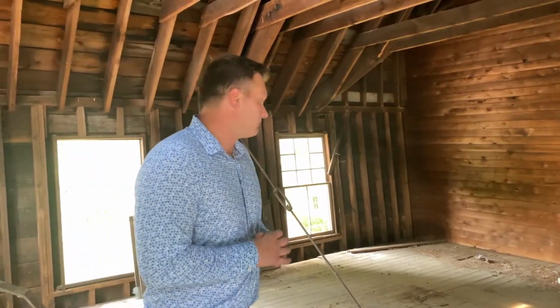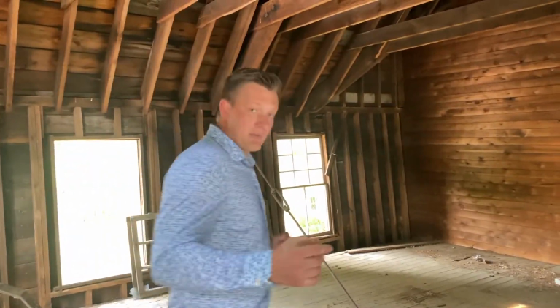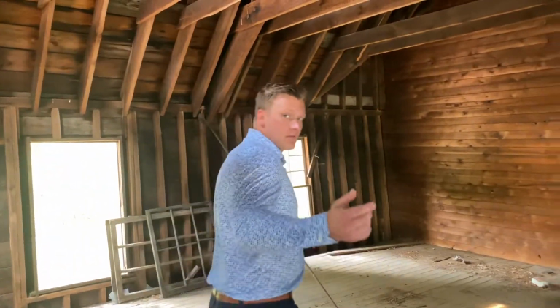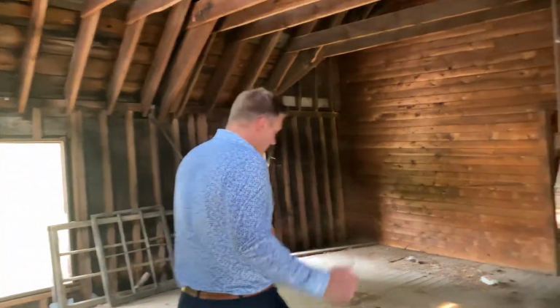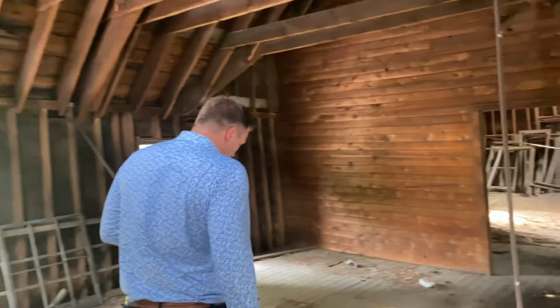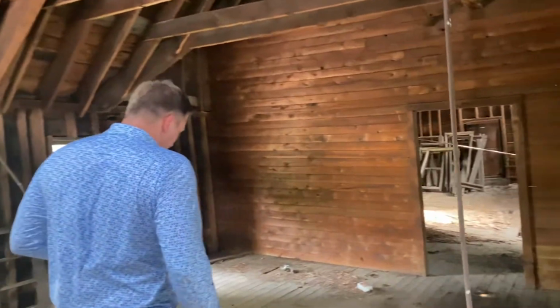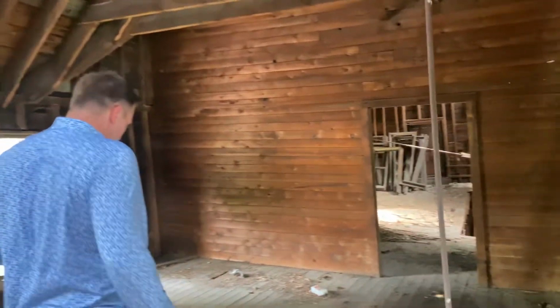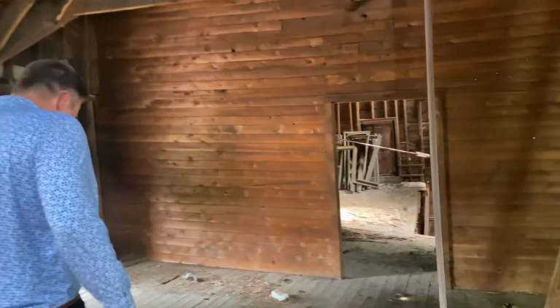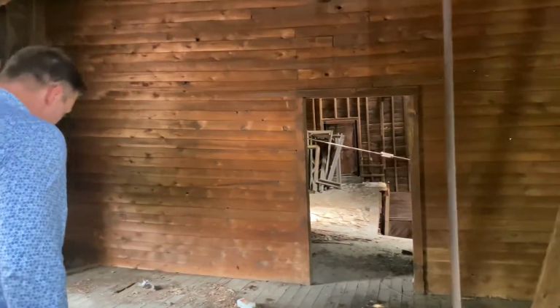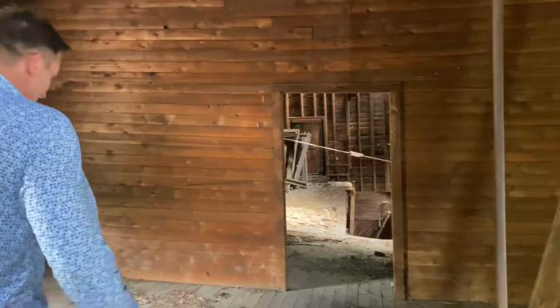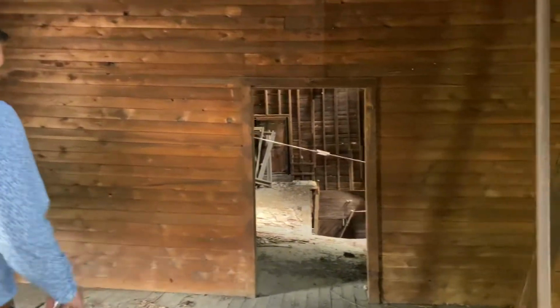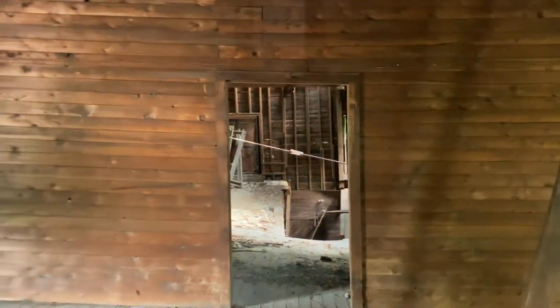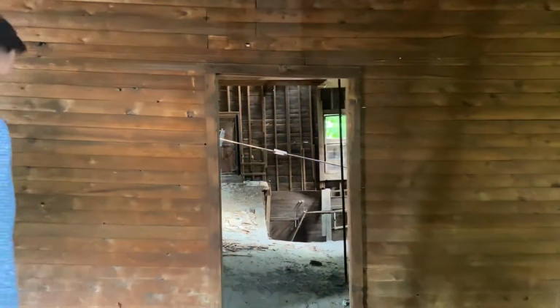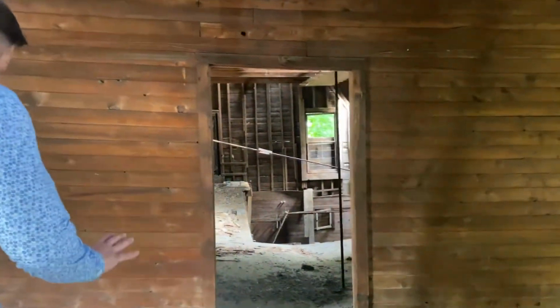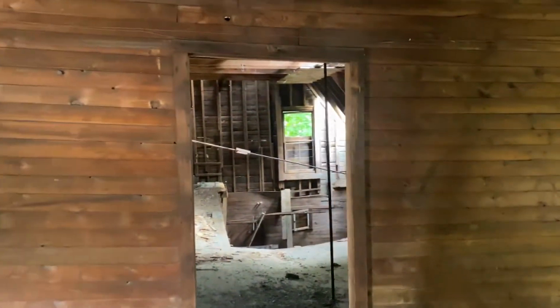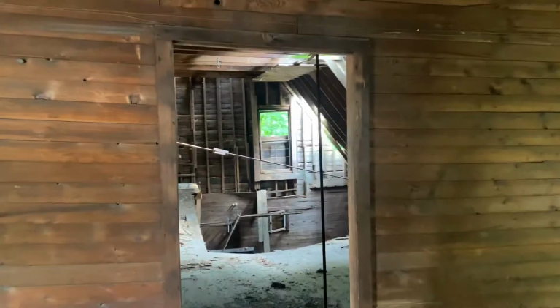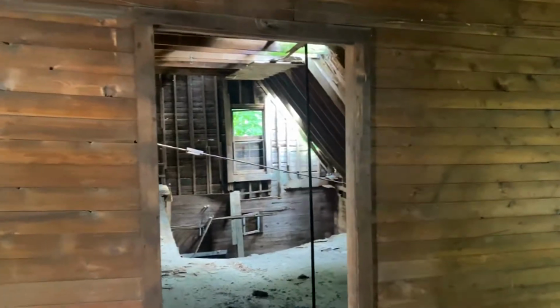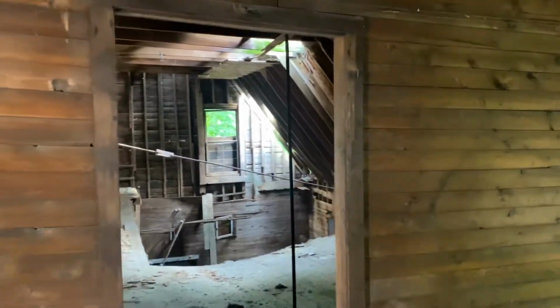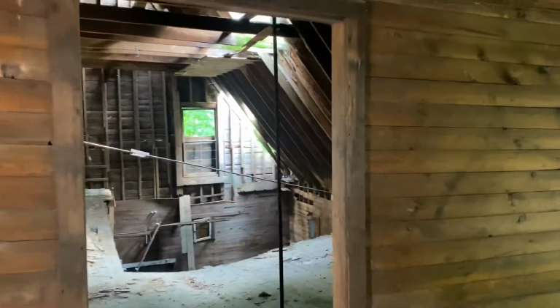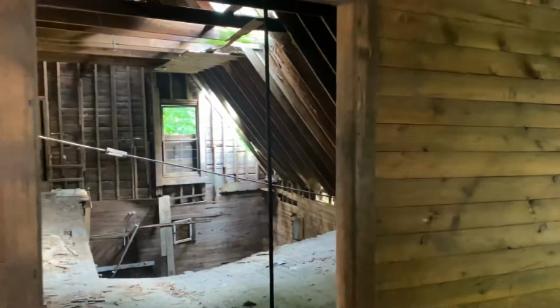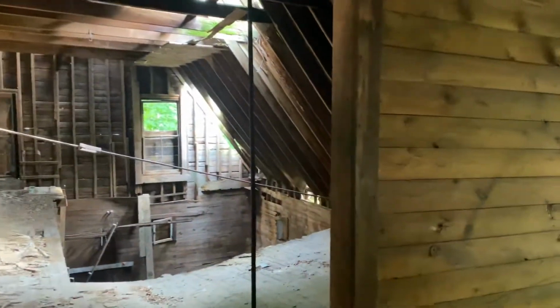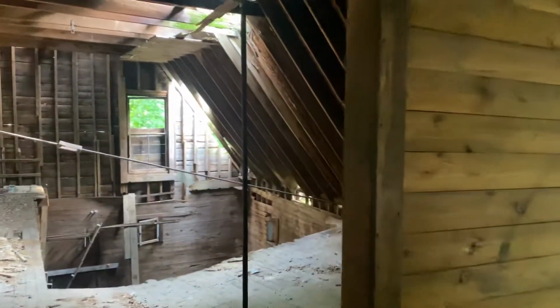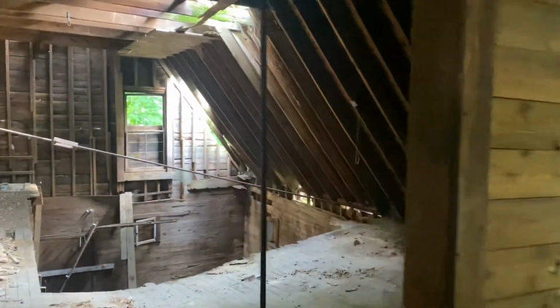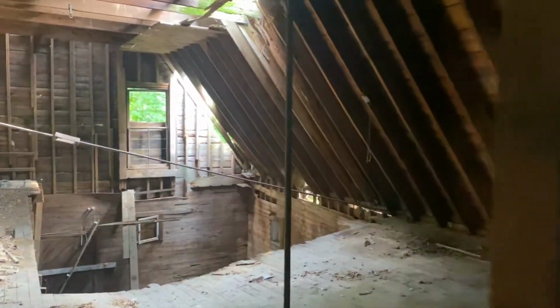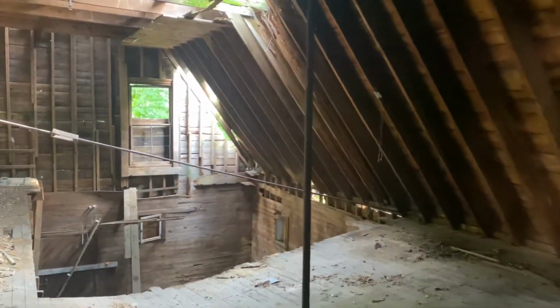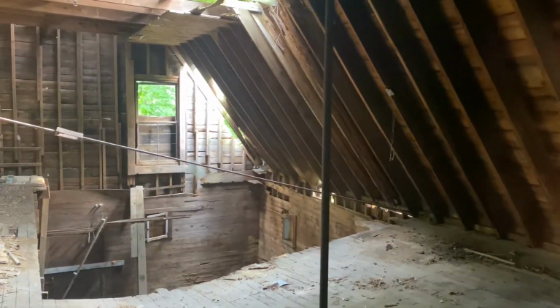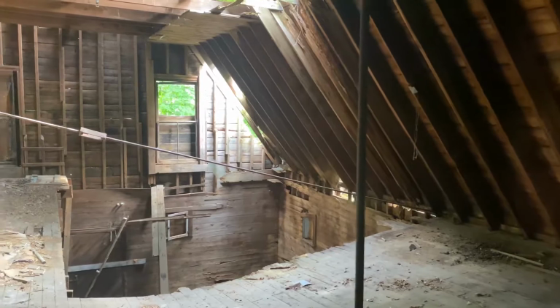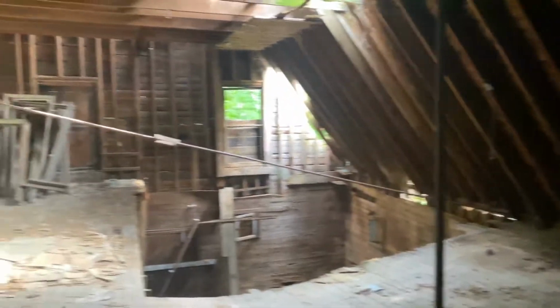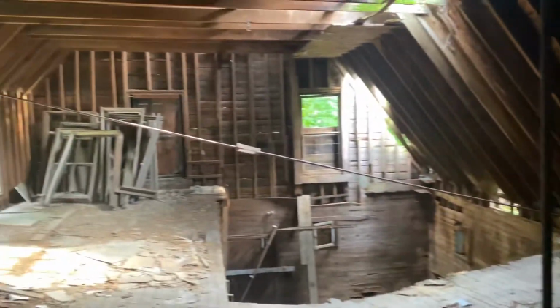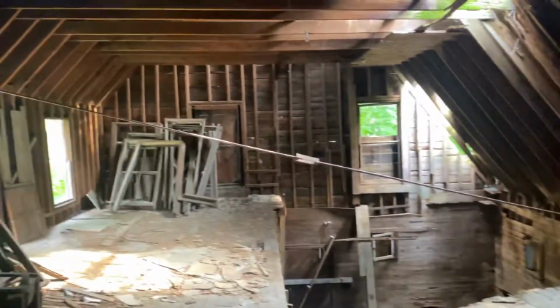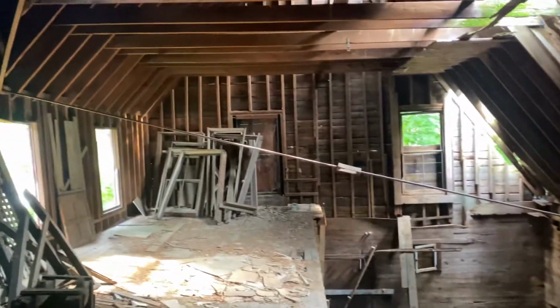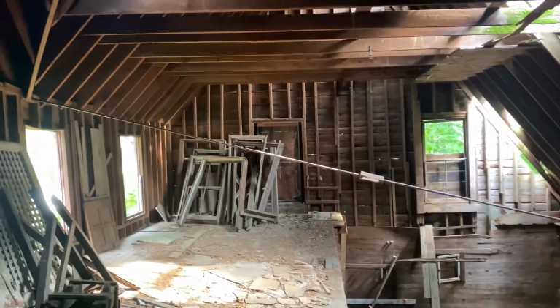Why don't we come a little bit closer here. I have walked out this way — just get that view right there. That's the barn.